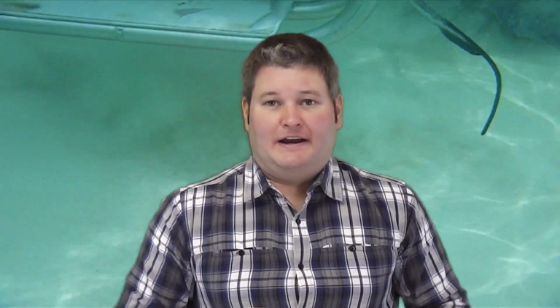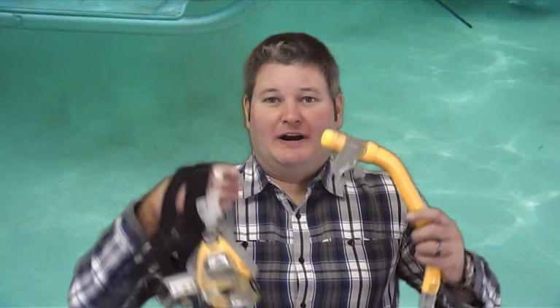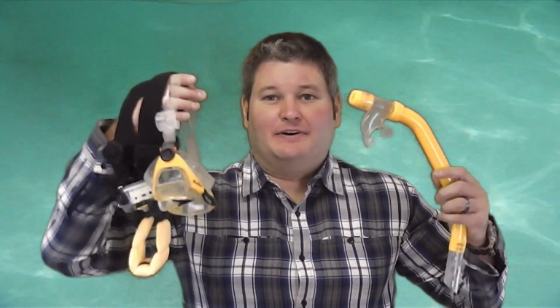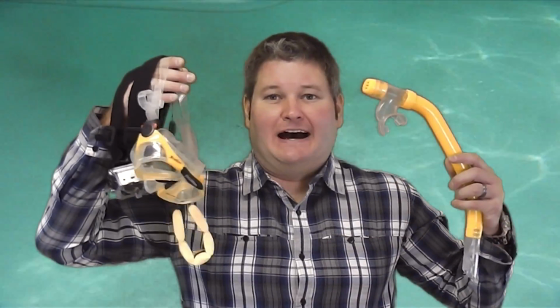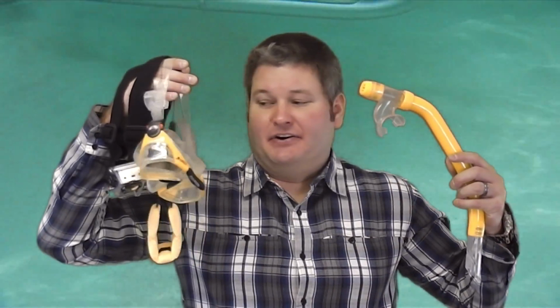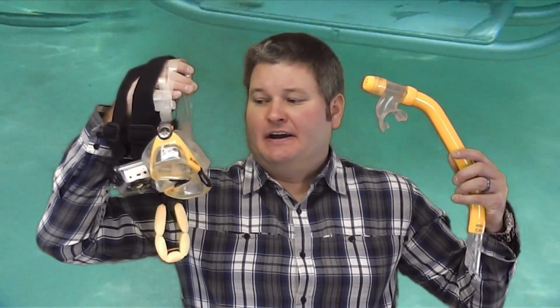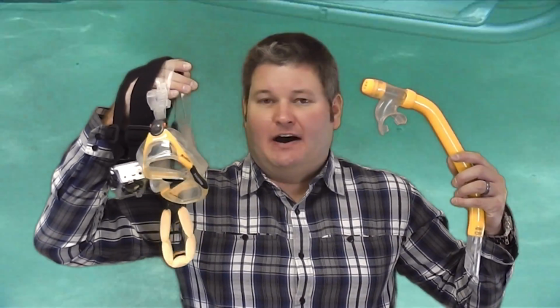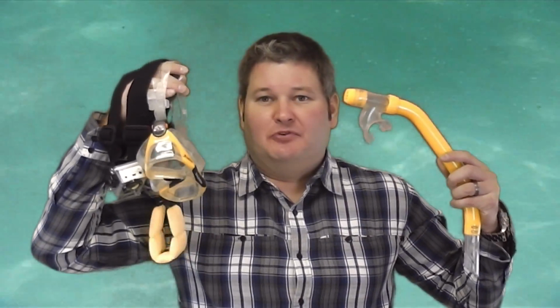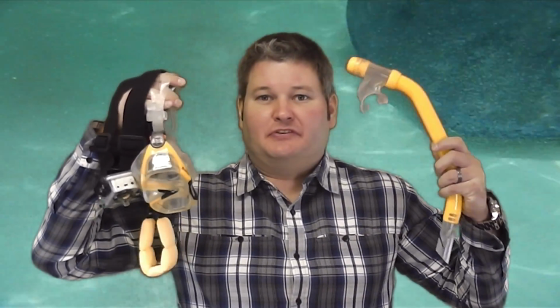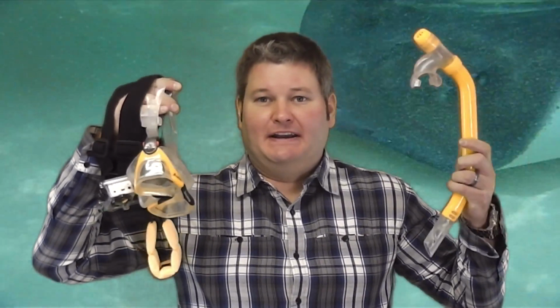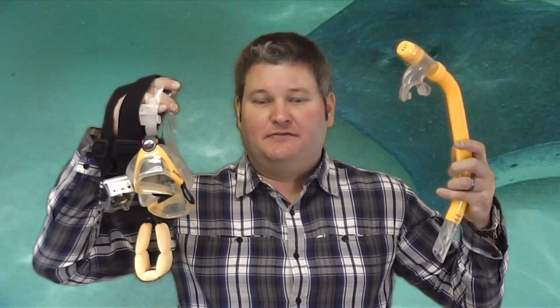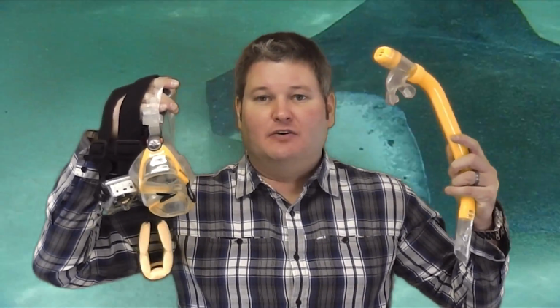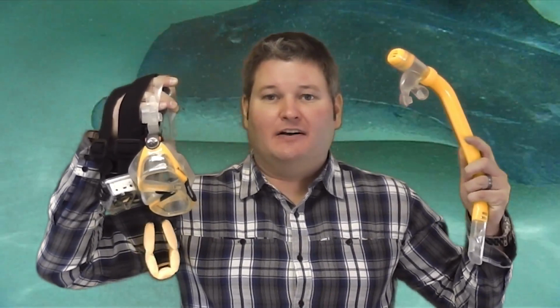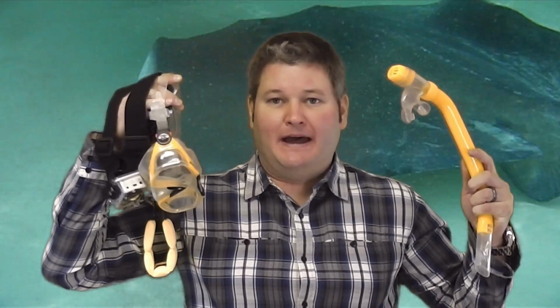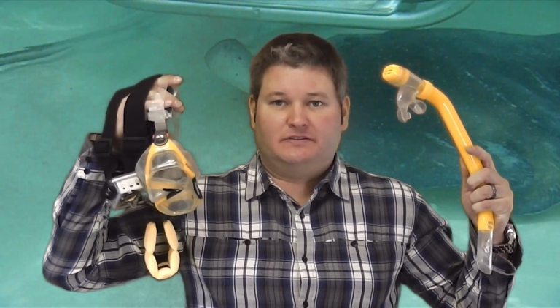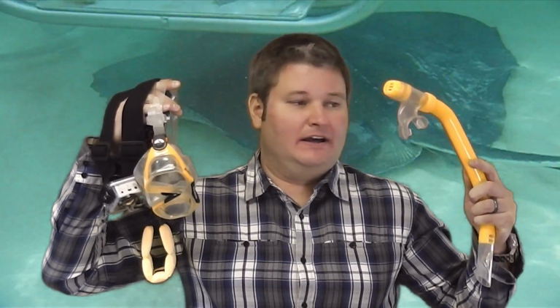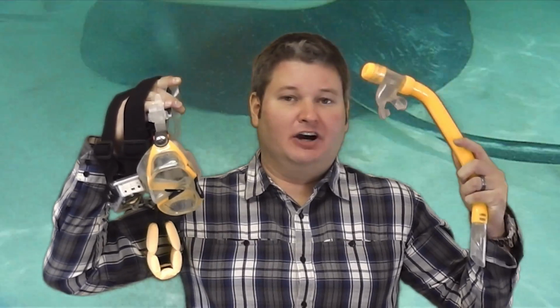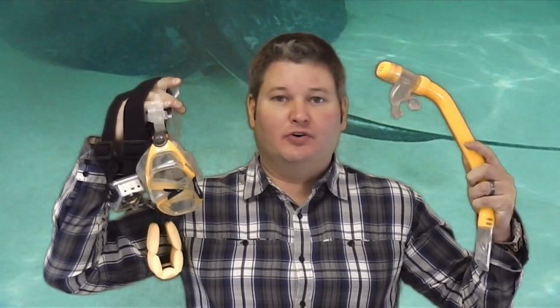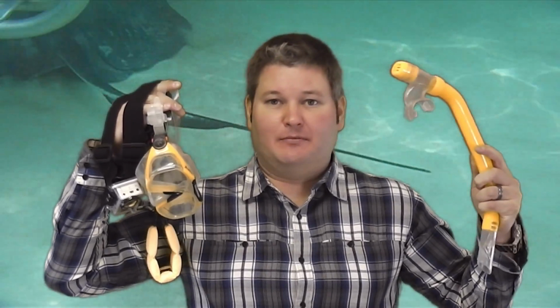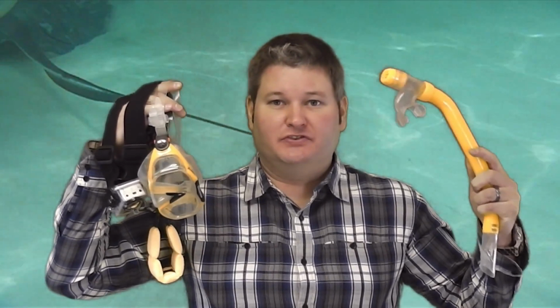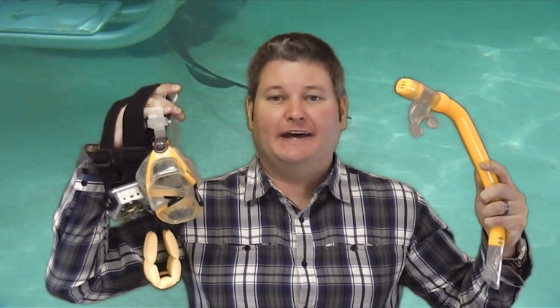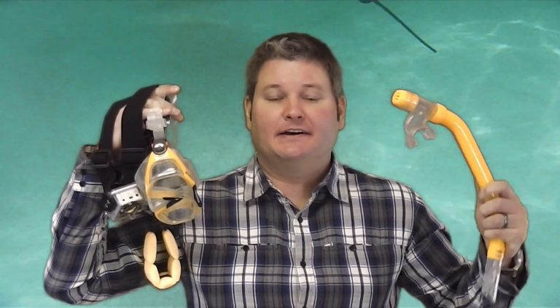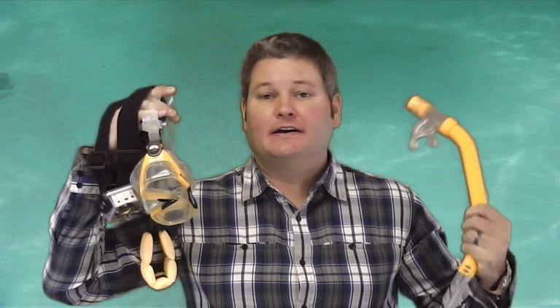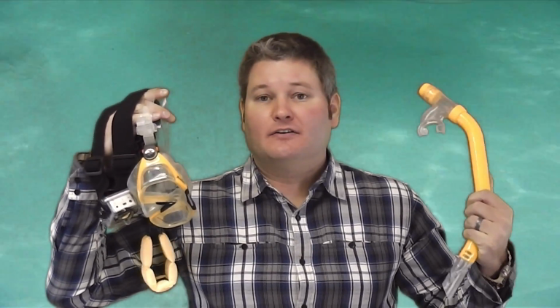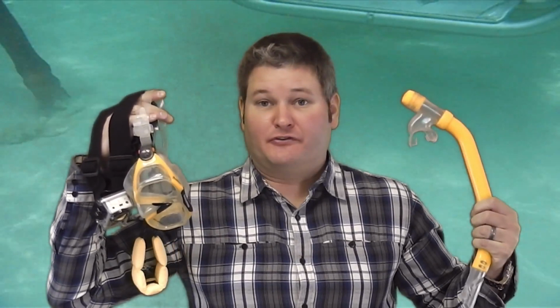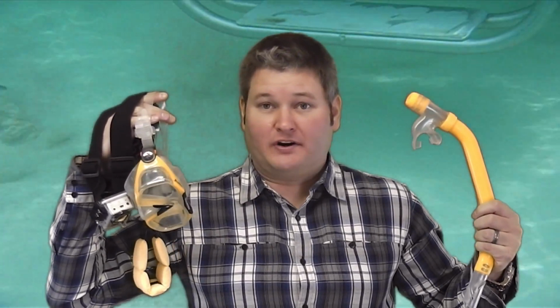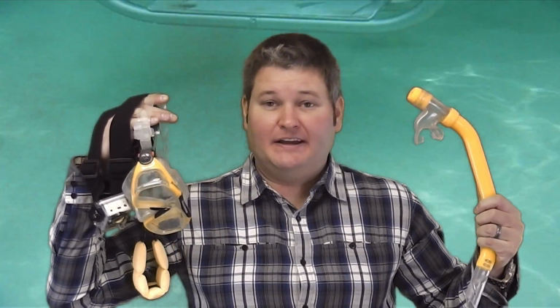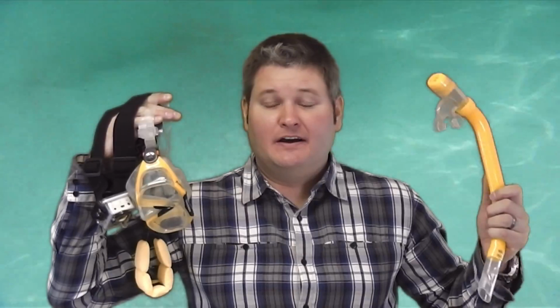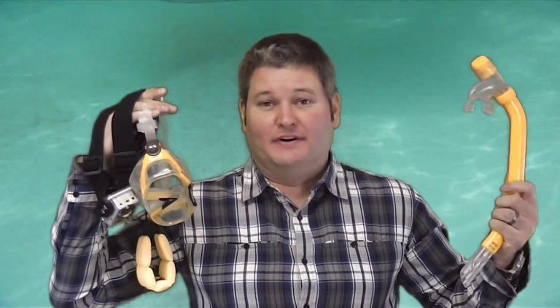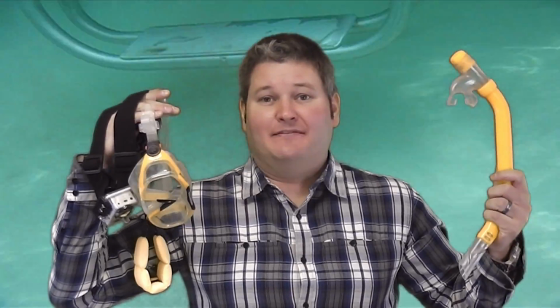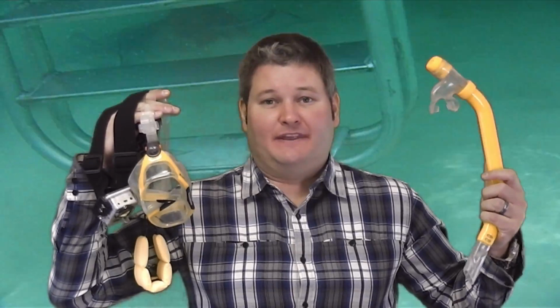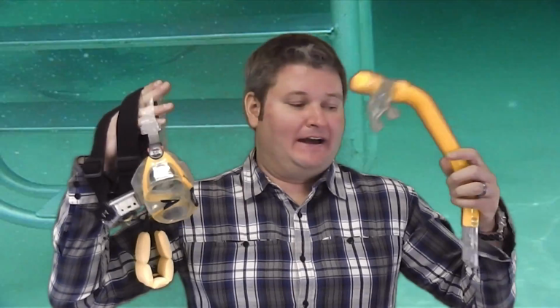Hey everyone, iRicksGuy here. What I'm going to explain in this video is how to mount a GoPro camera to your head for snorkeling or diving.